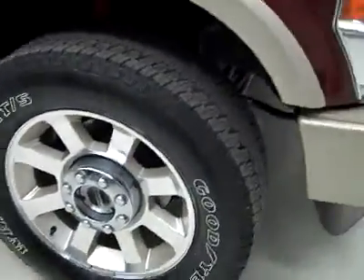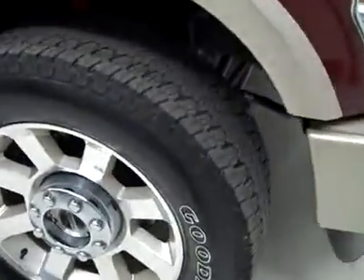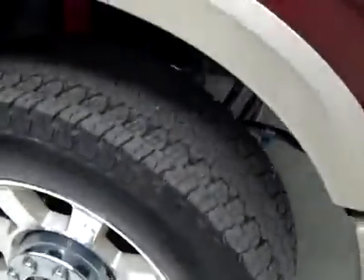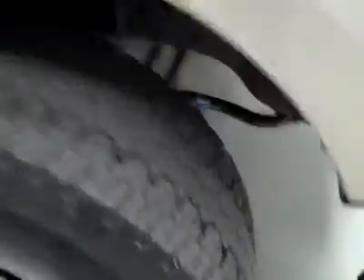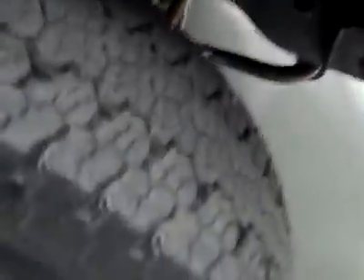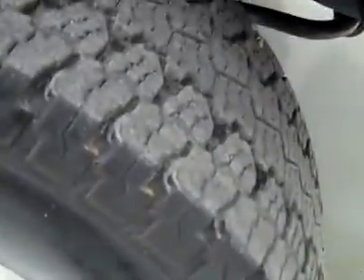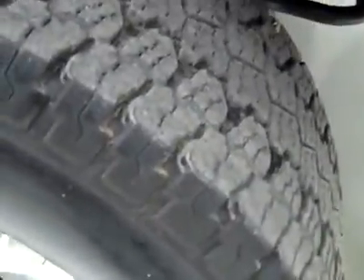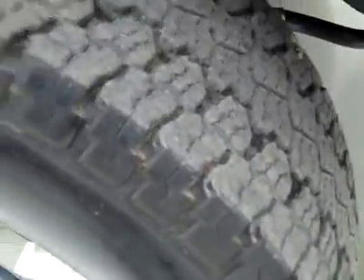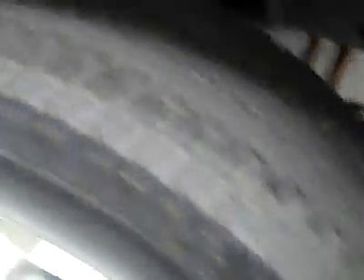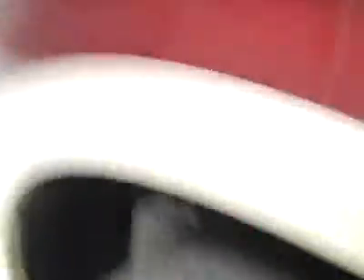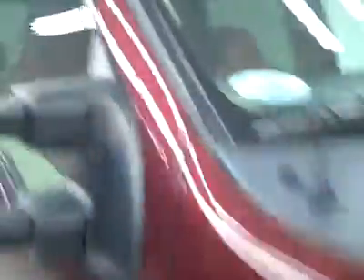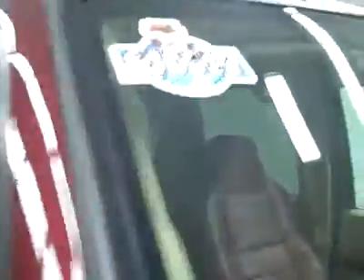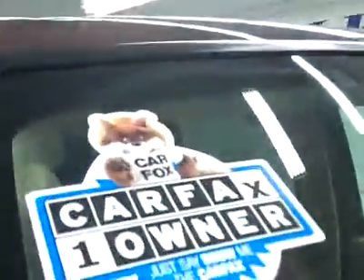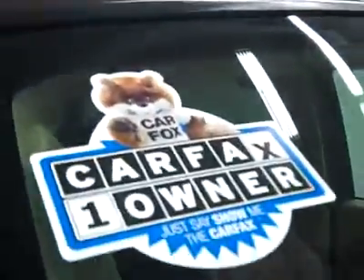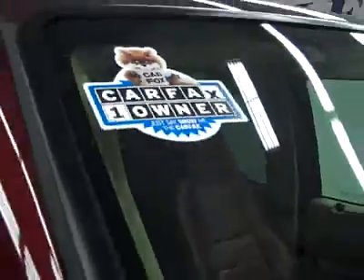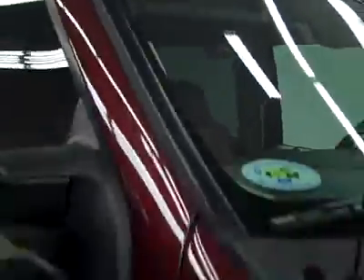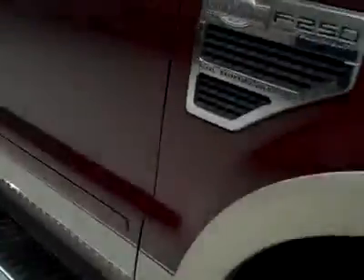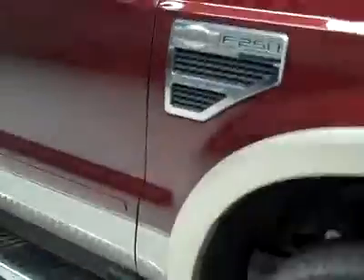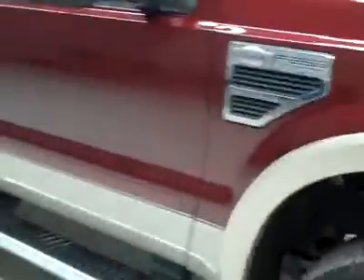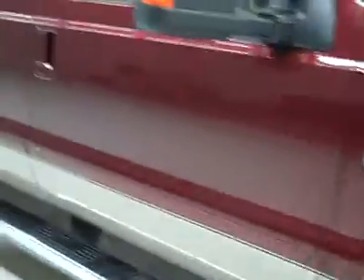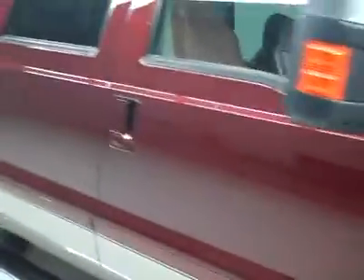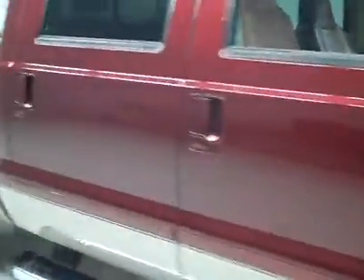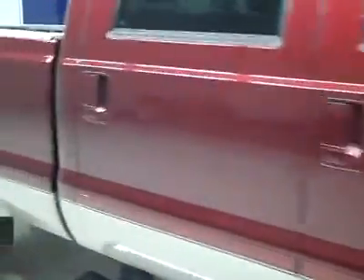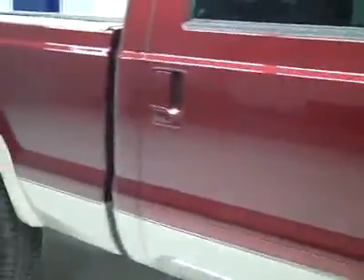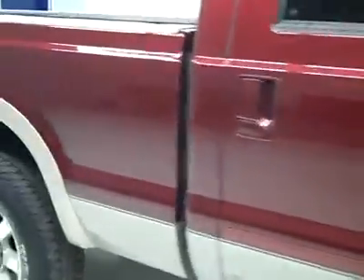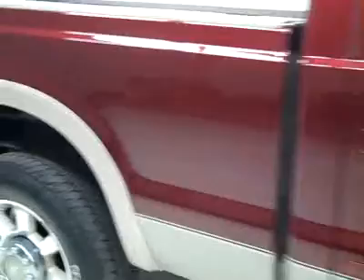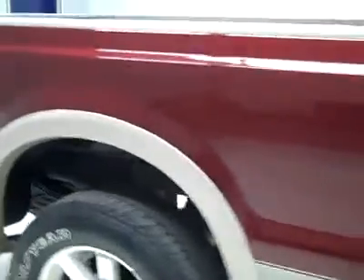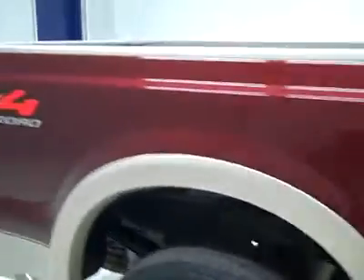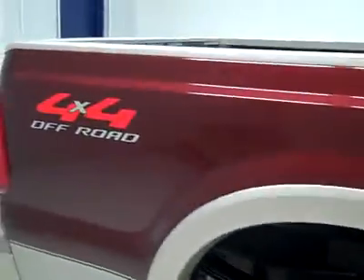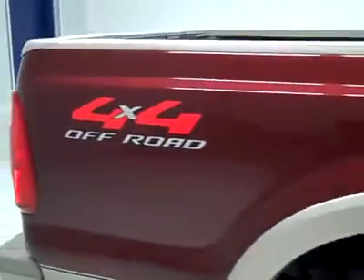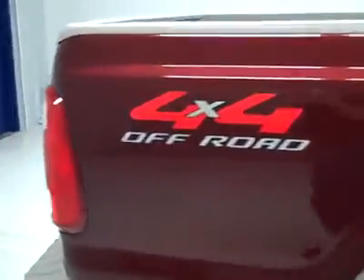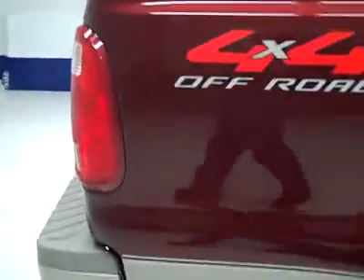These Goodyear Wrangler ATS tires have probably right around 50% of their tread, maybe a hair less, and it's a one owner vehicle with a clean Carfax. Going down this side you can see just how clean, shiny and reflective the paint is — no dents, dings or scratches.